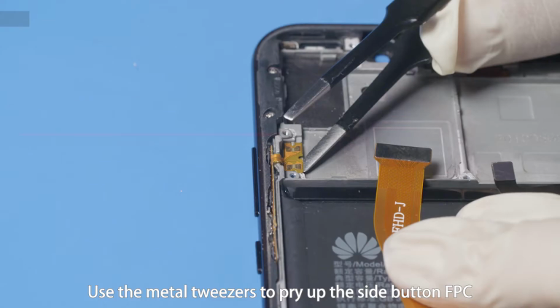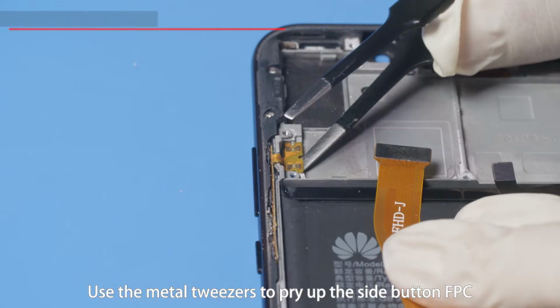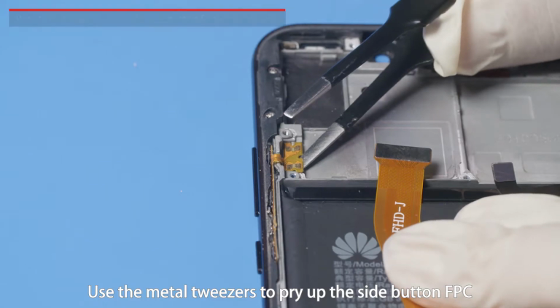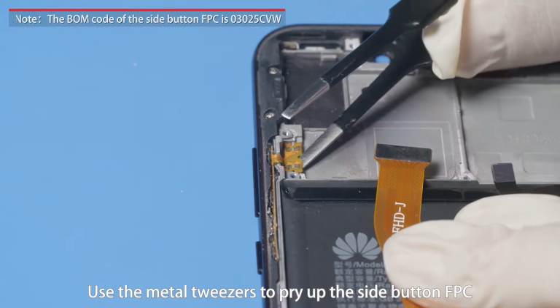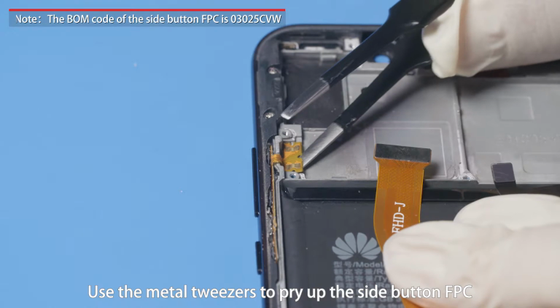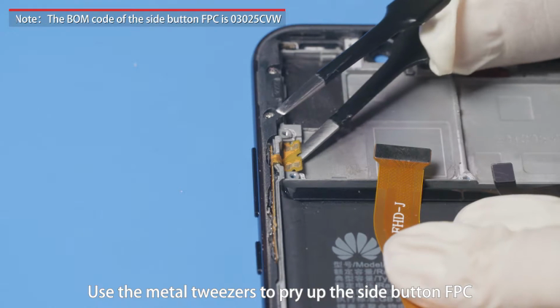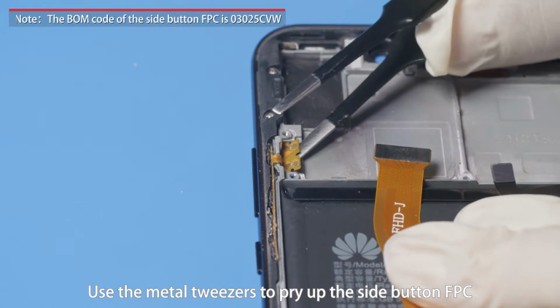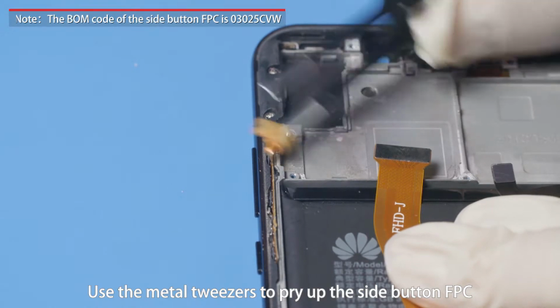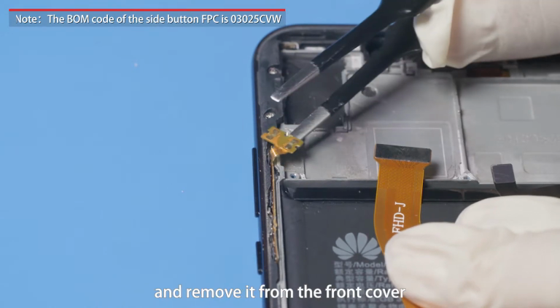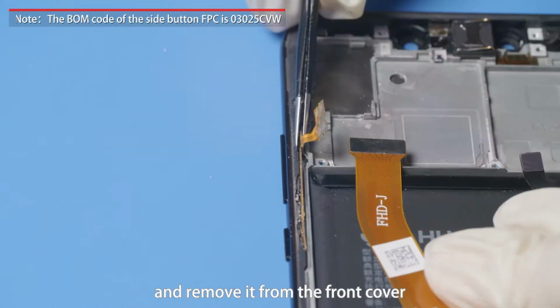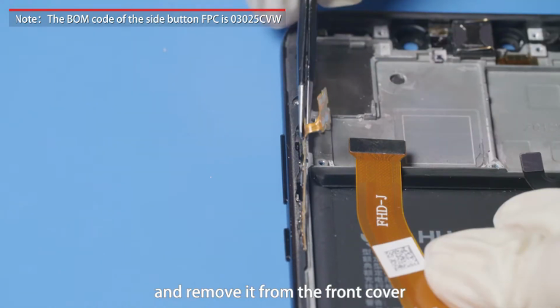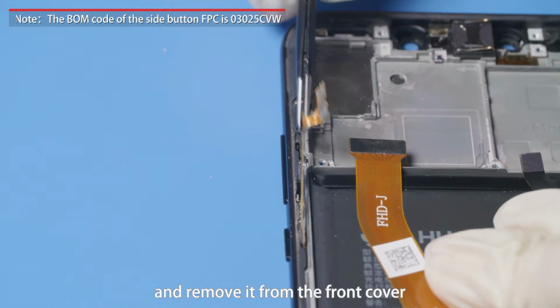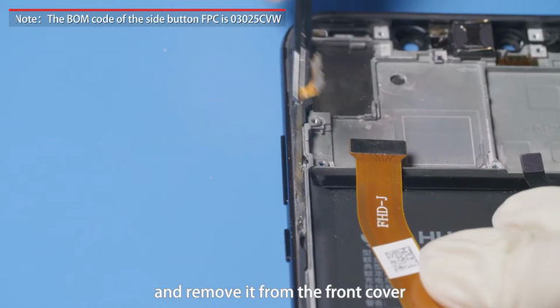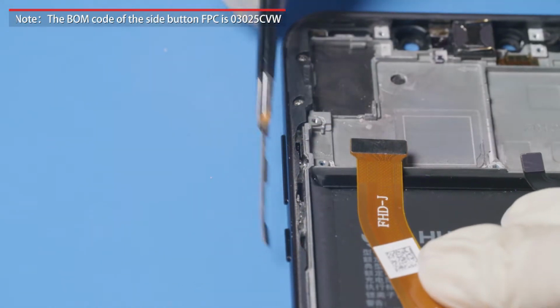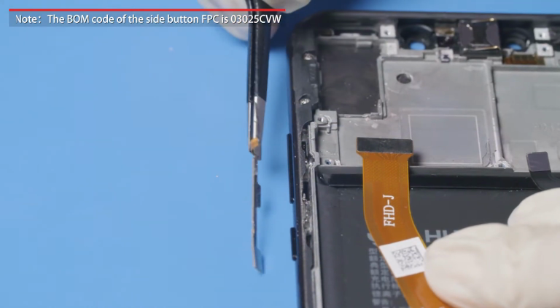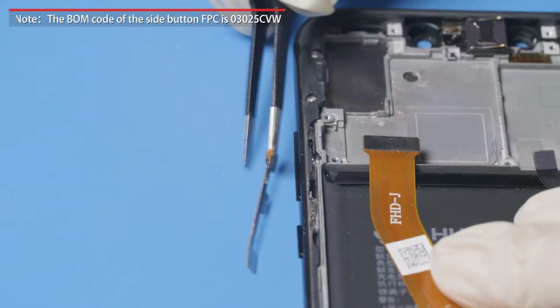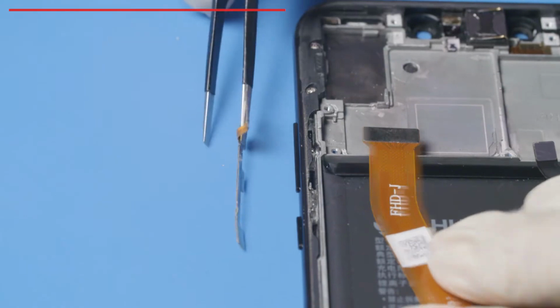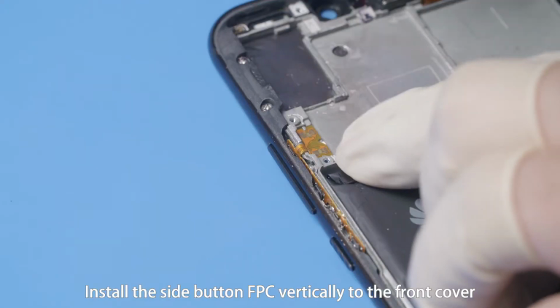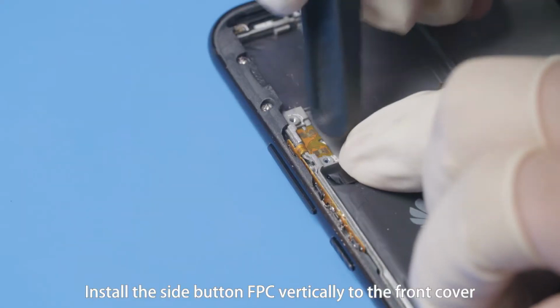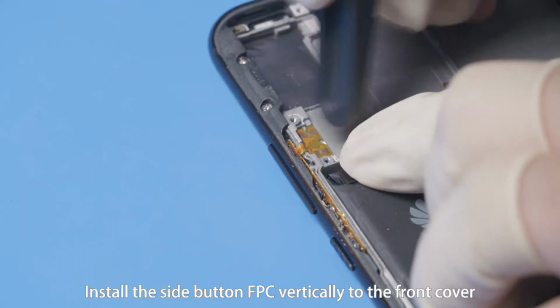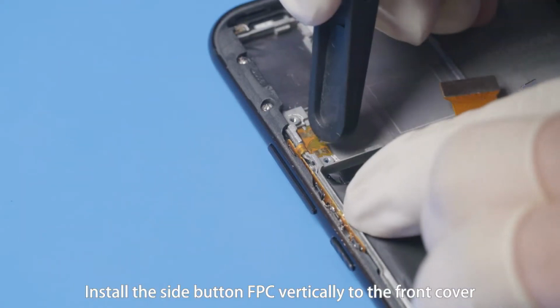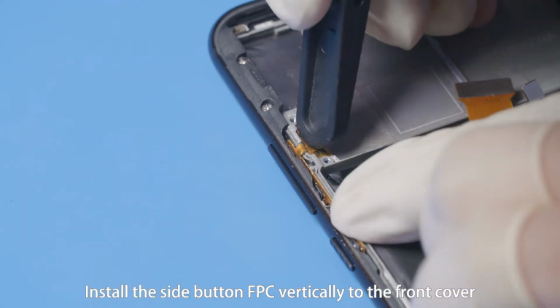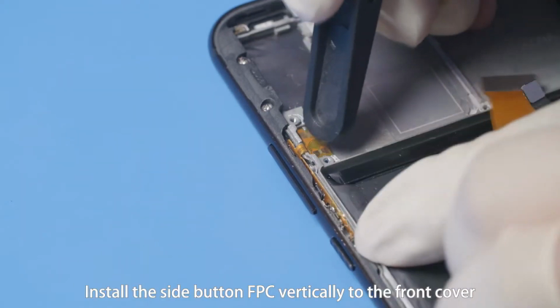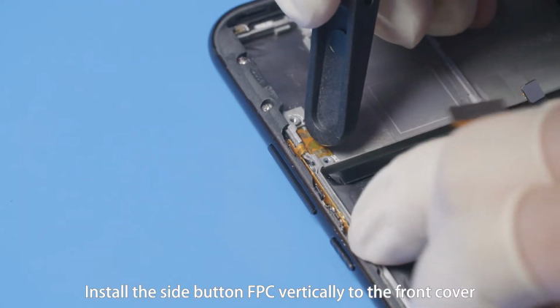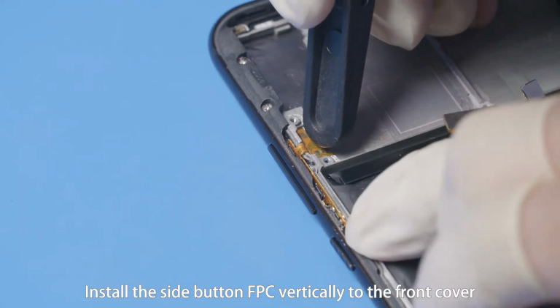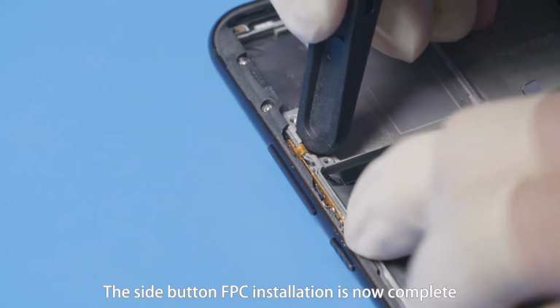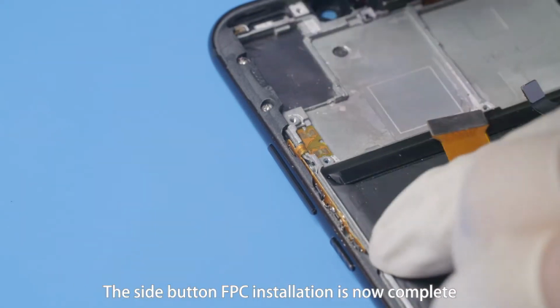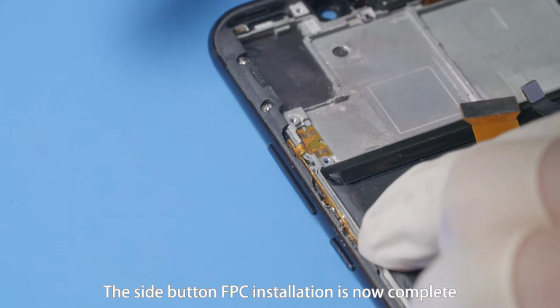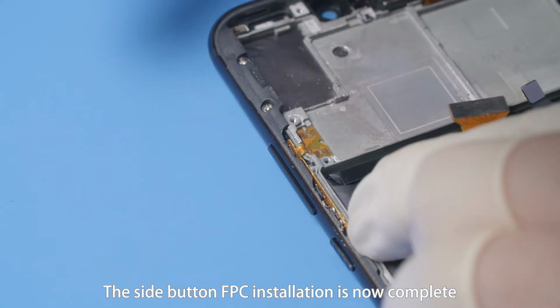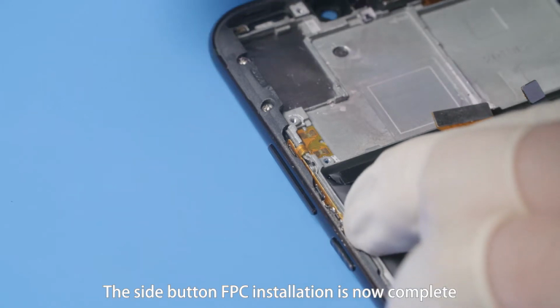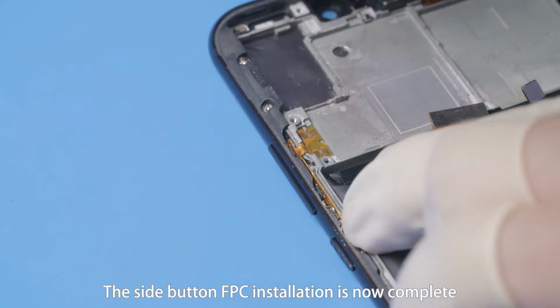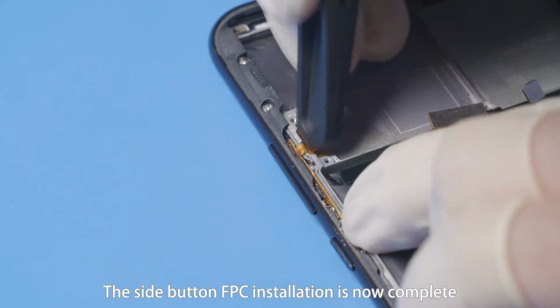Use the metal tweezers to pry up the side button FBC and remove it from the front cover. Install the side button FBC vertically to the front cover. The side button FBC installation is now complete.